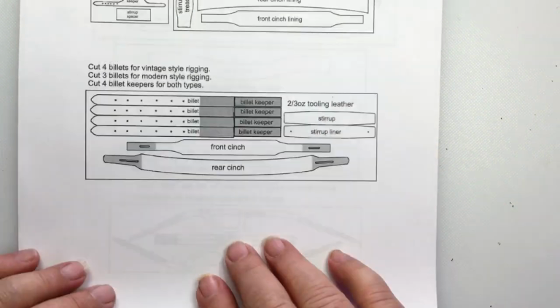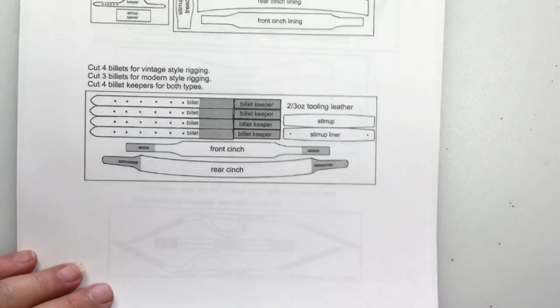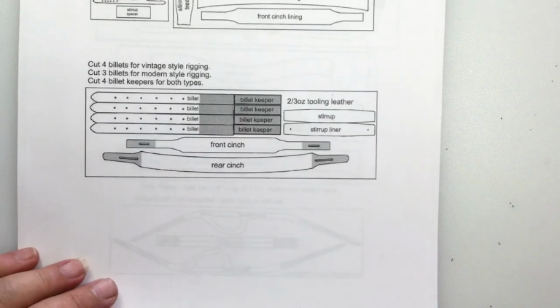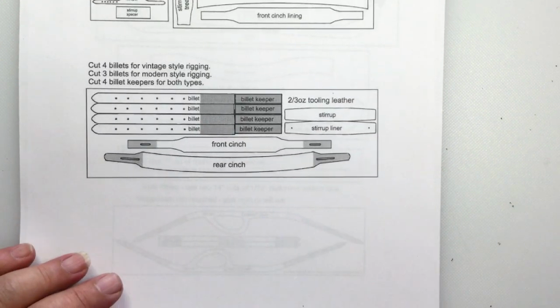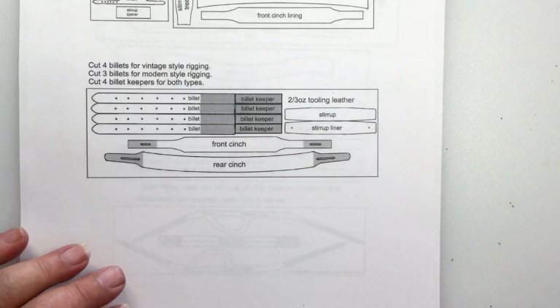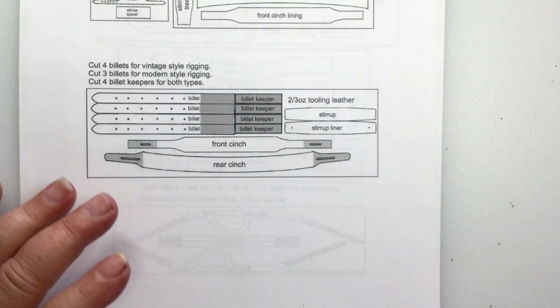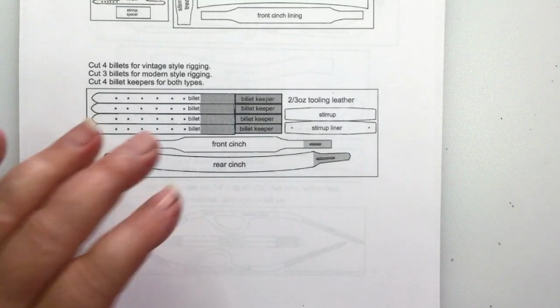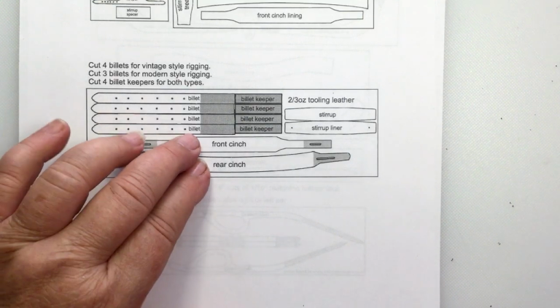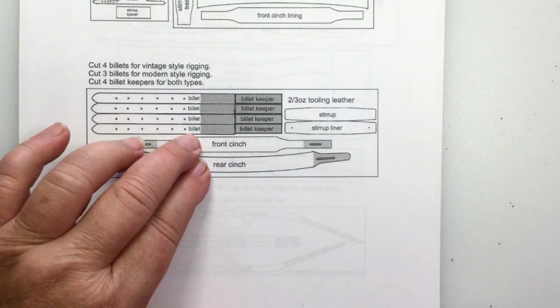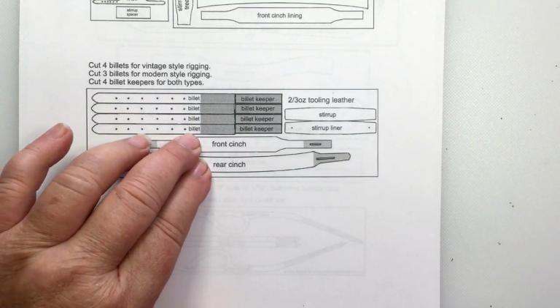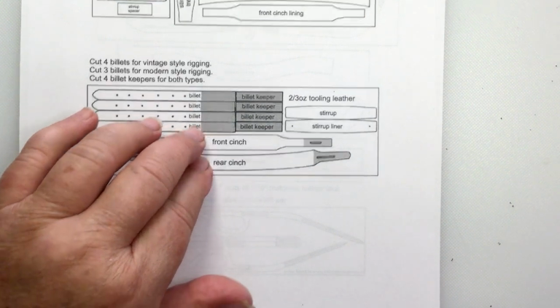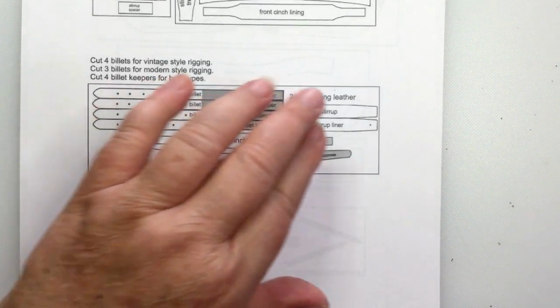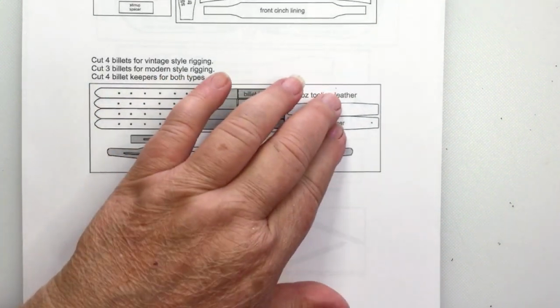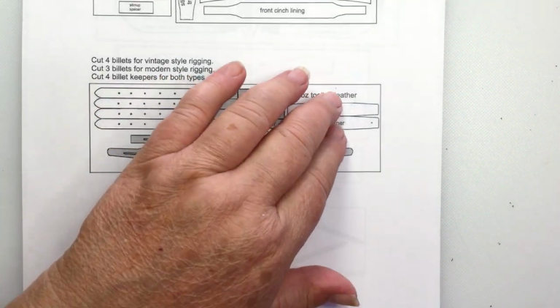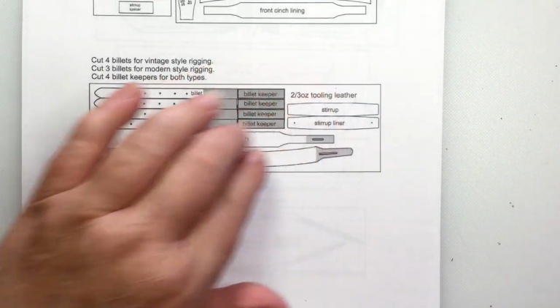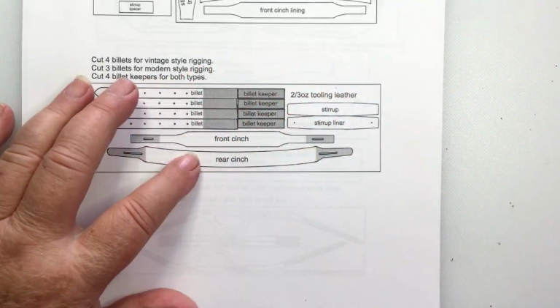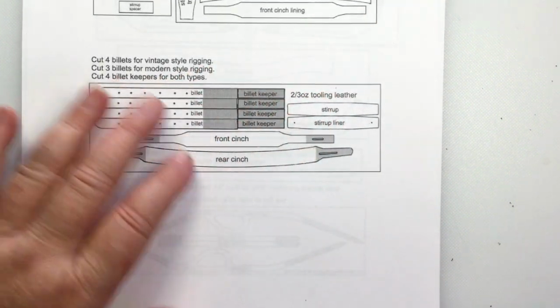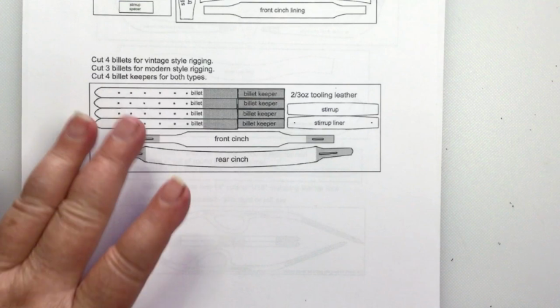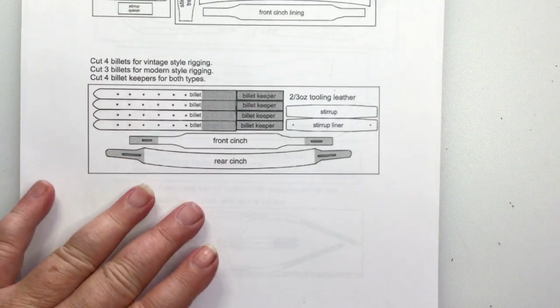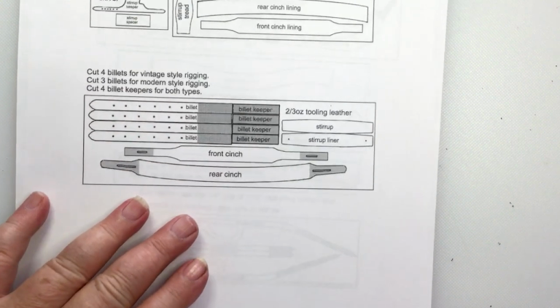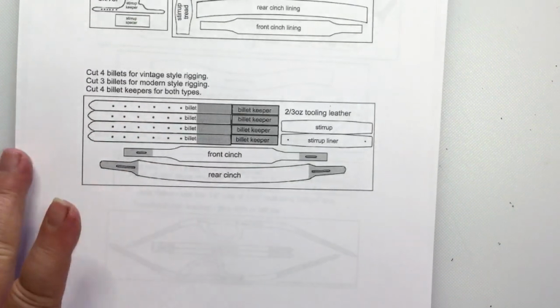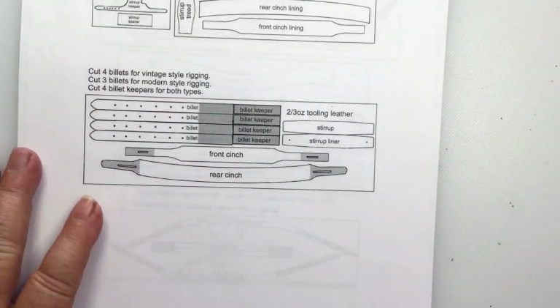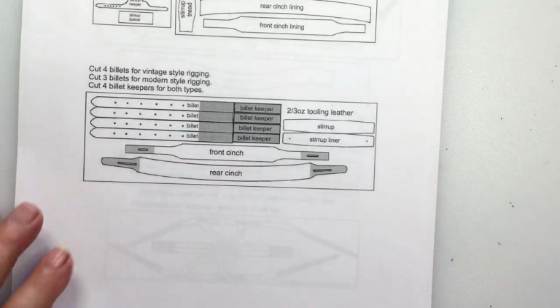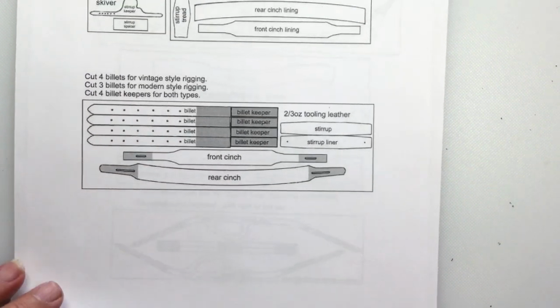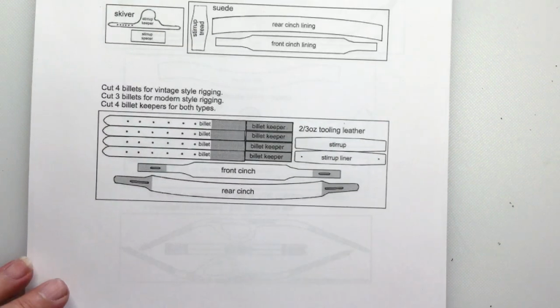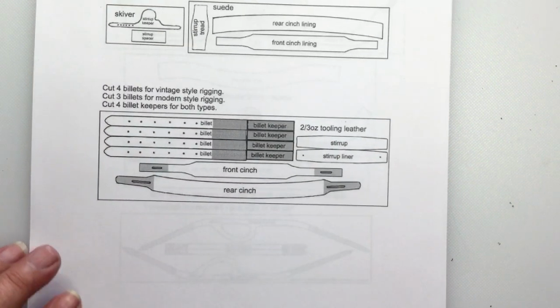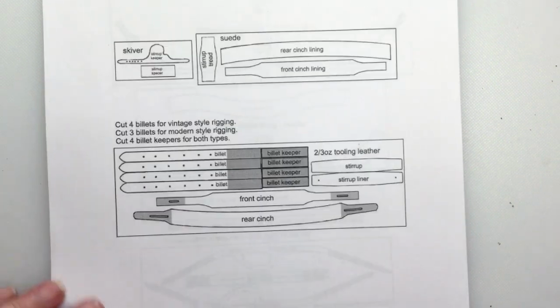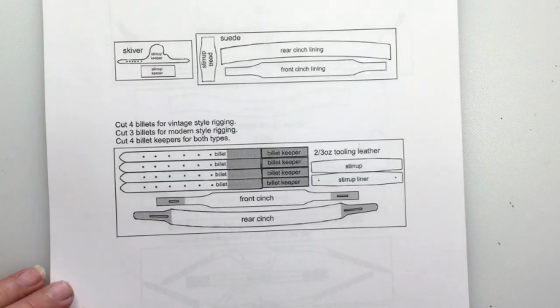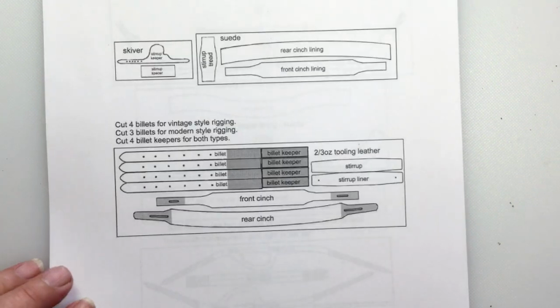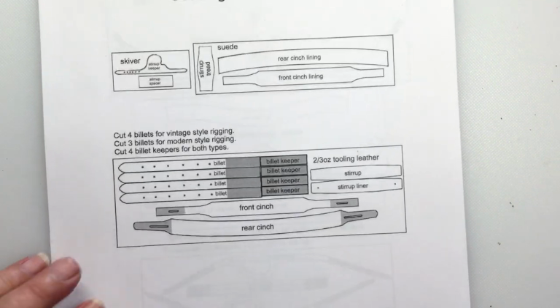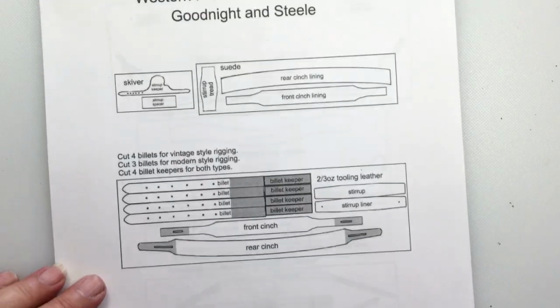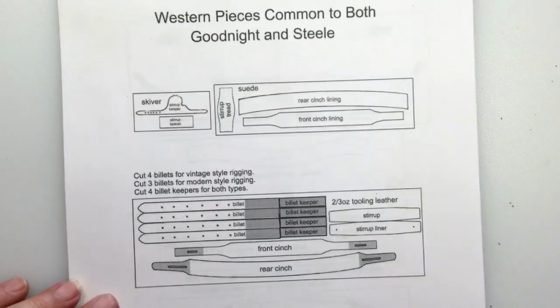I'm not going to show making the cinches or the stirrups — I have those in other videos. Those are pretty common items for Western. But I will show you everything else, and I'll be back after the pieces are cut out.